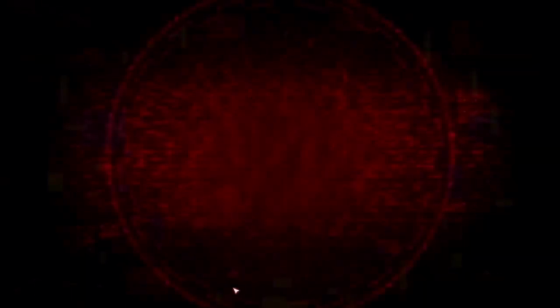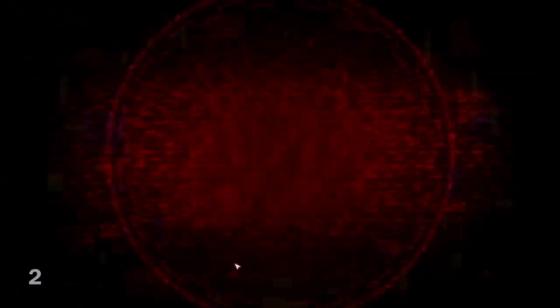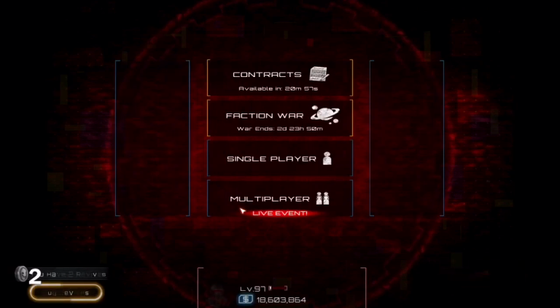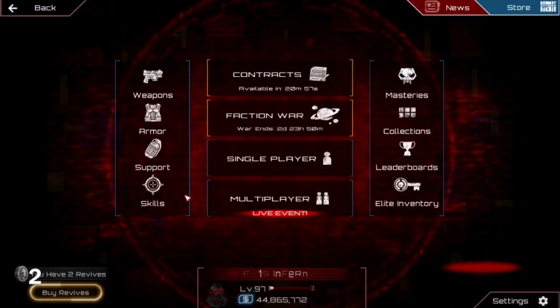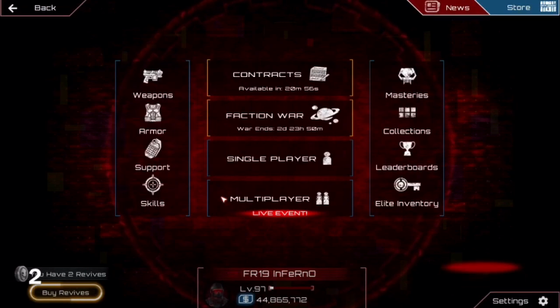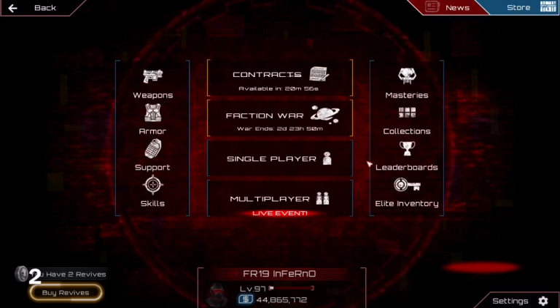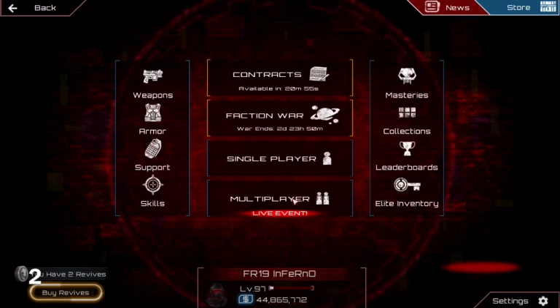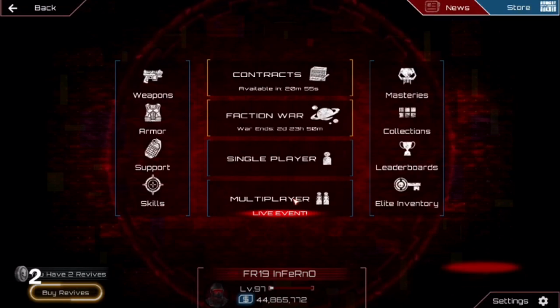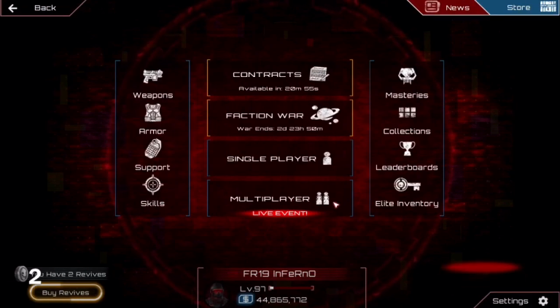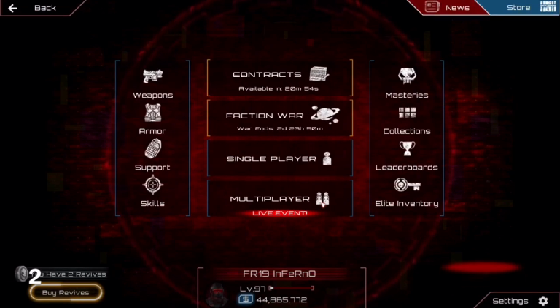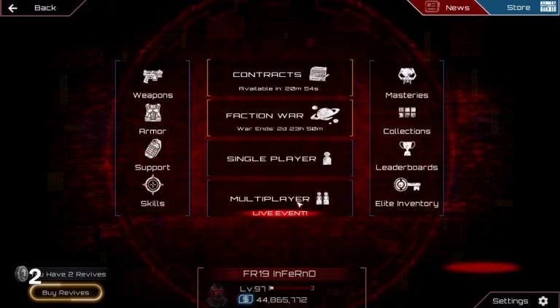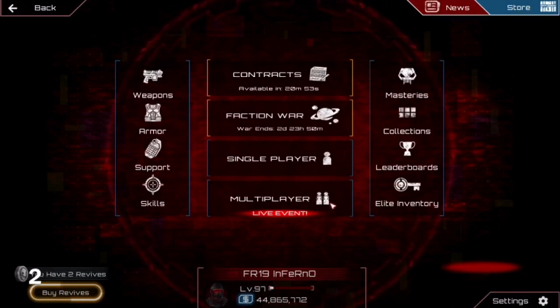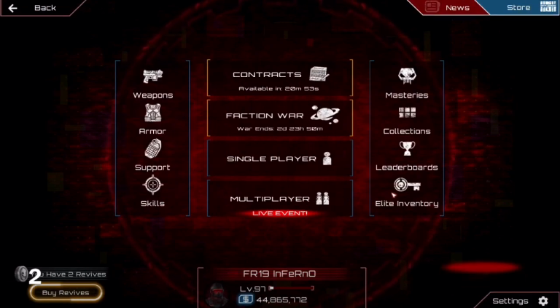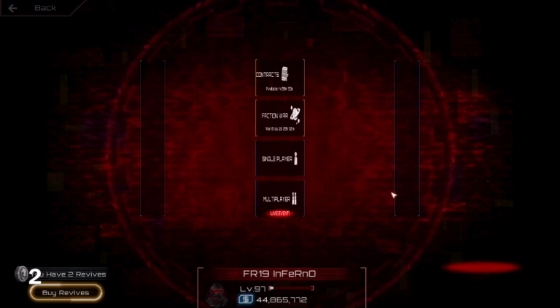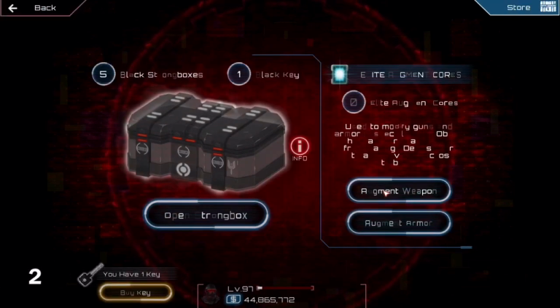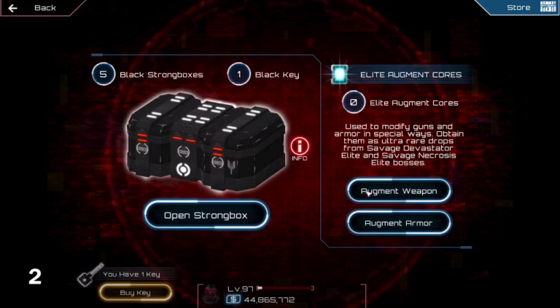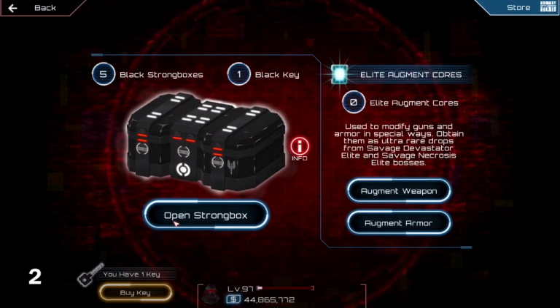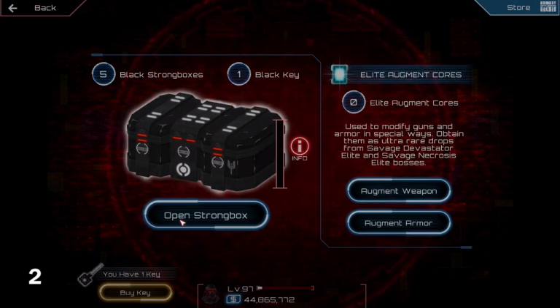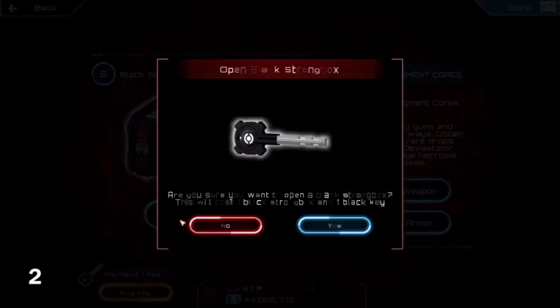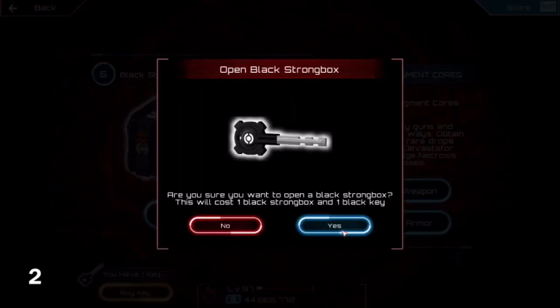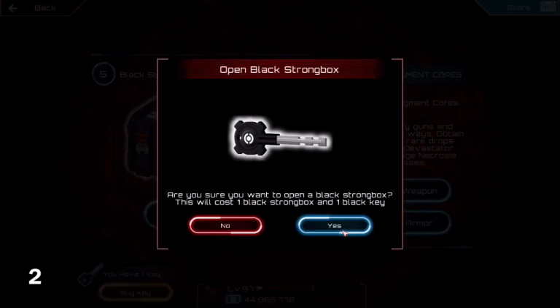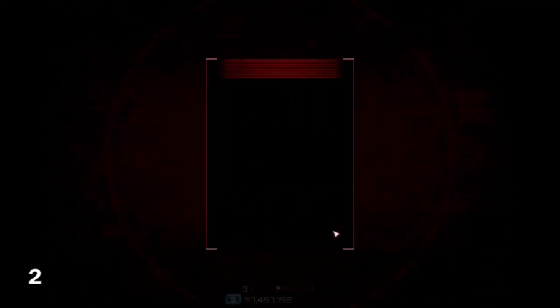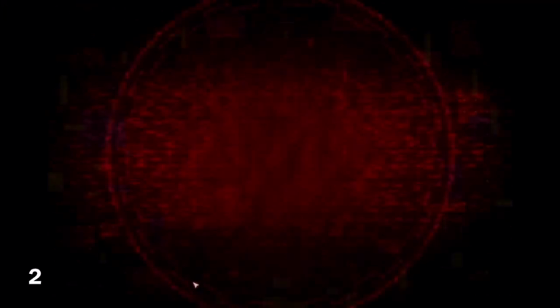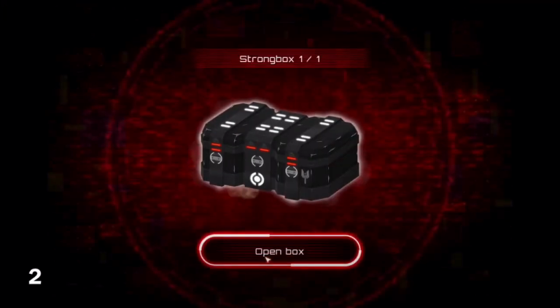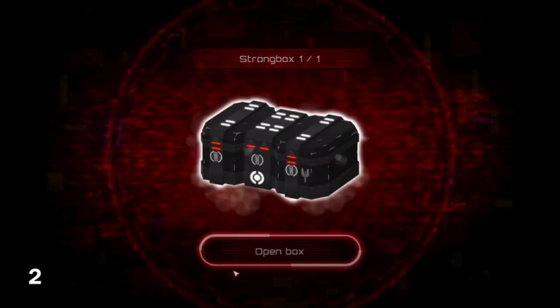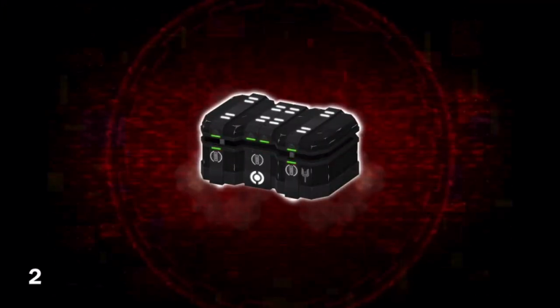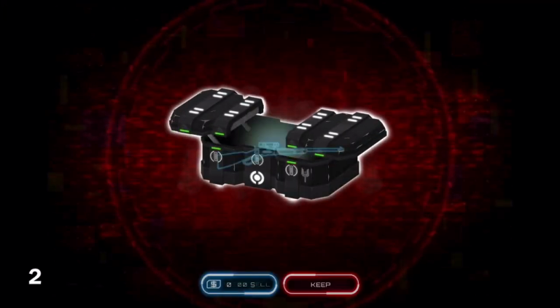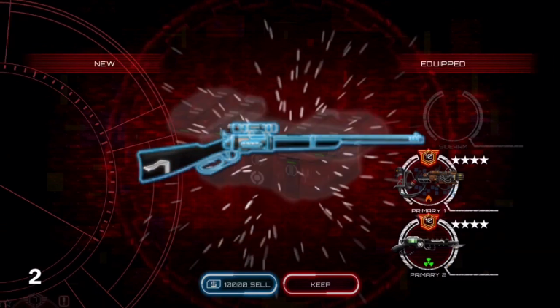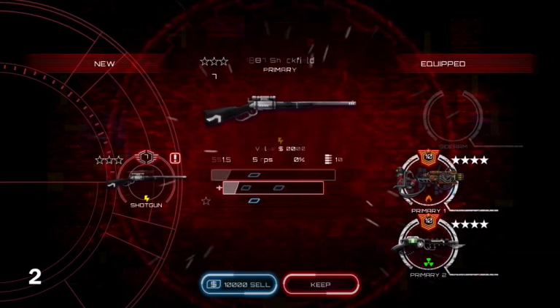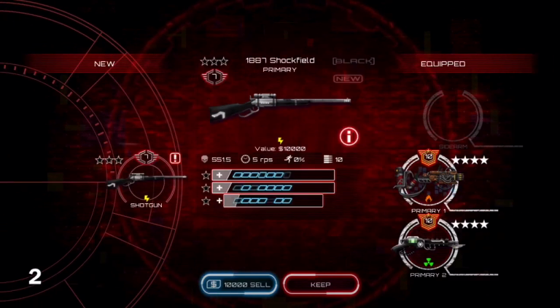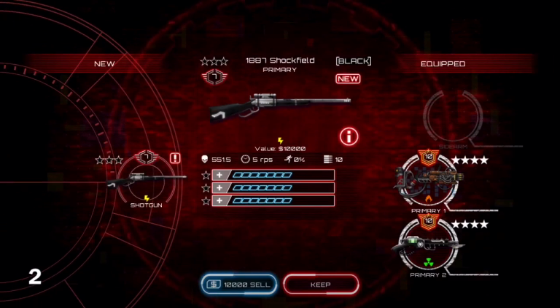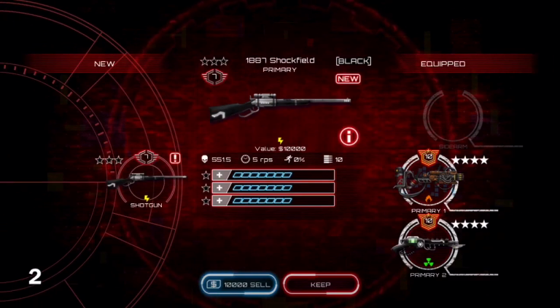Number 2 is to be smart with your black boxes. I suggest not opening them at lower levels. Instead, go into collections and spot a piece of armor or weapon you'd like. Then go to the average drop level of that item and wait until you're that level to open your black box.